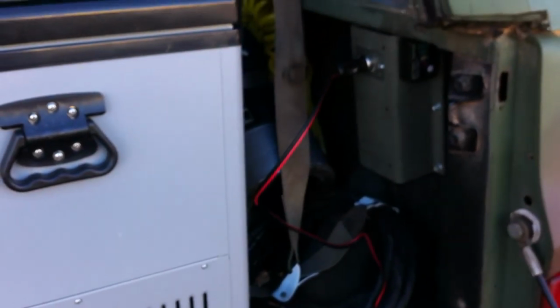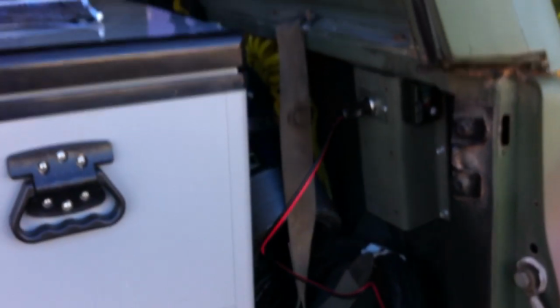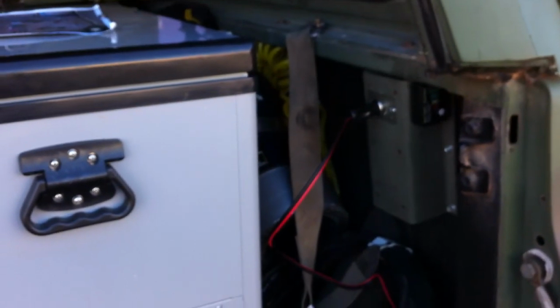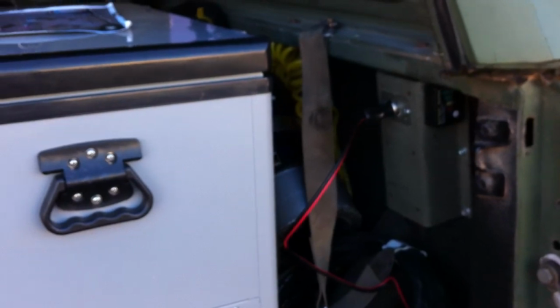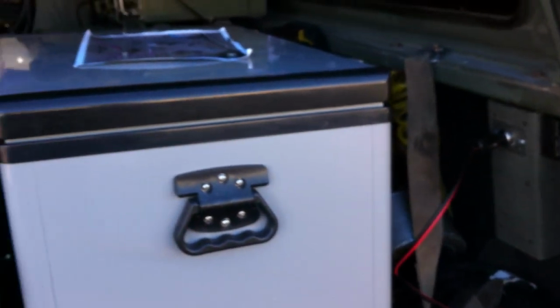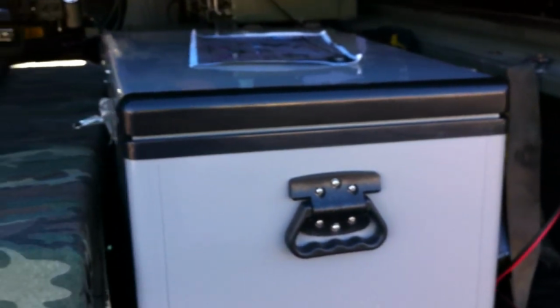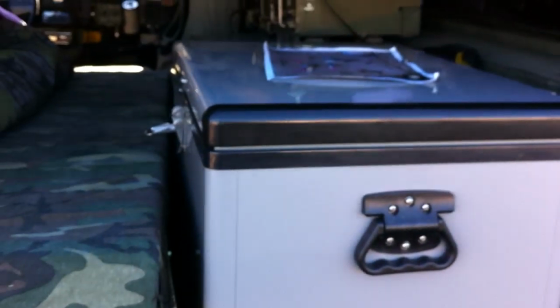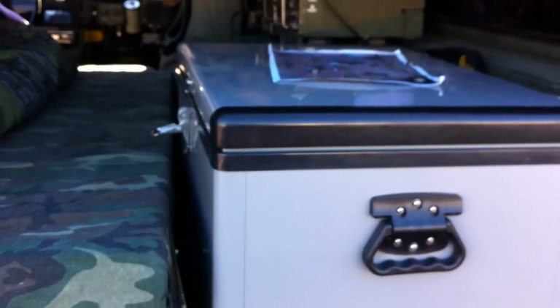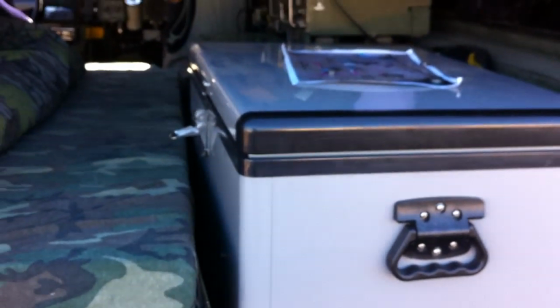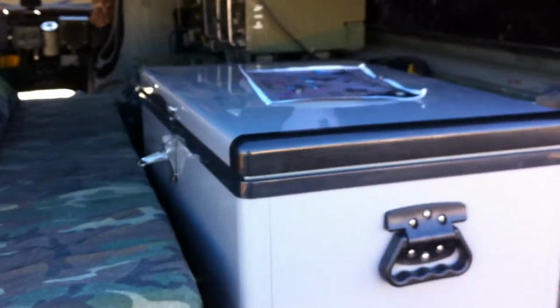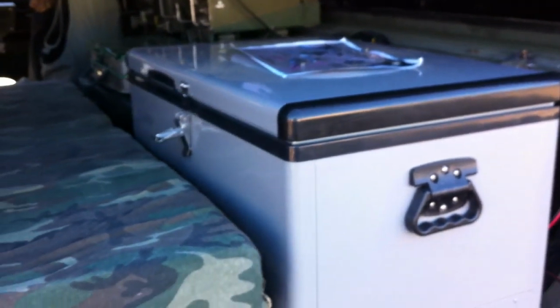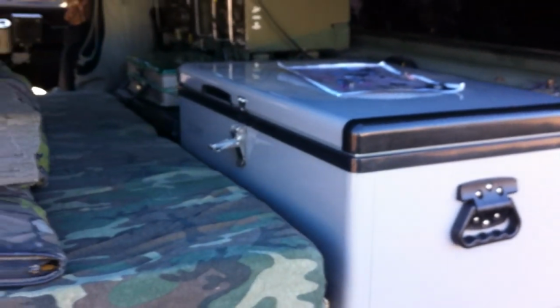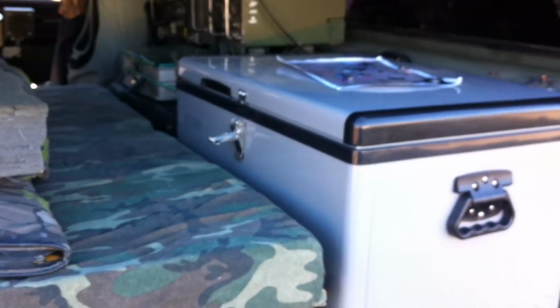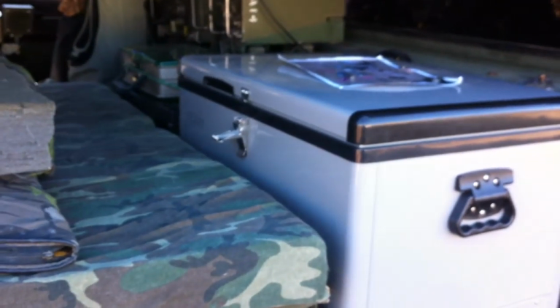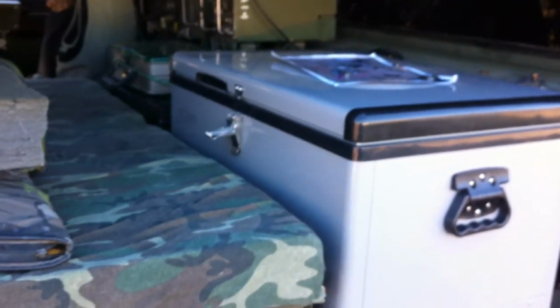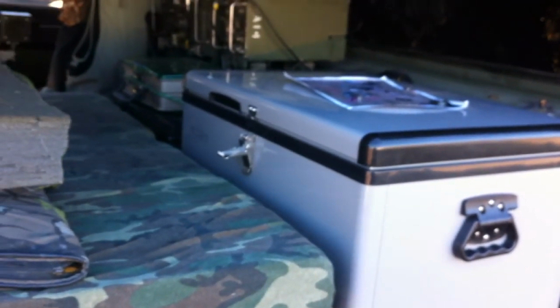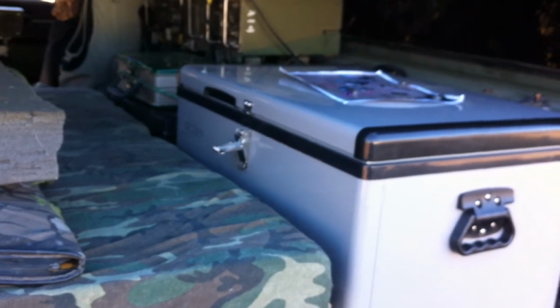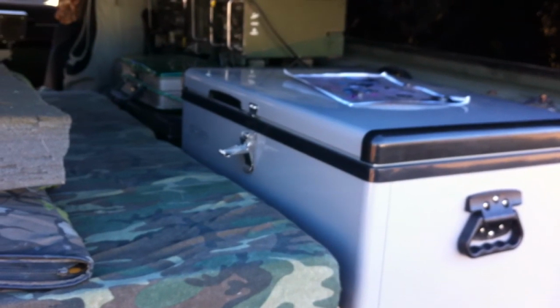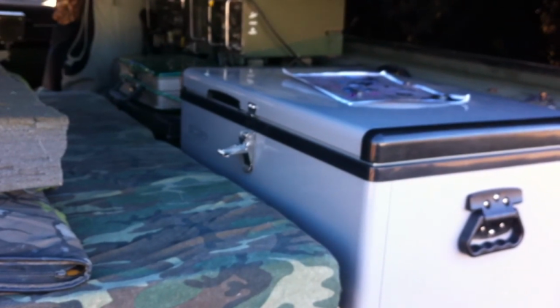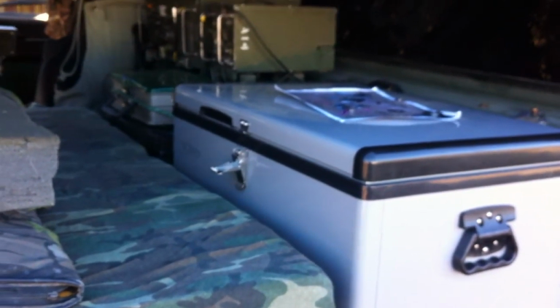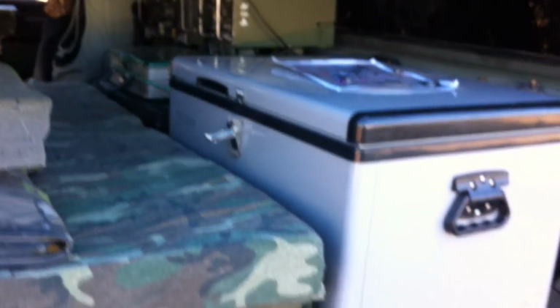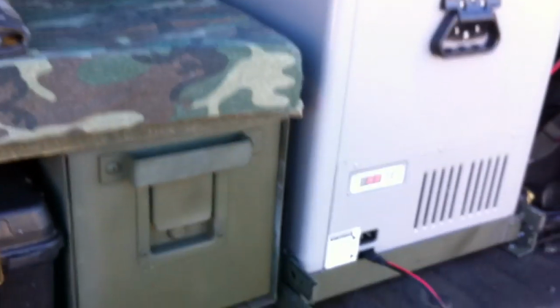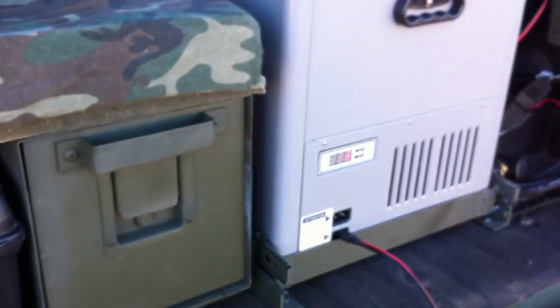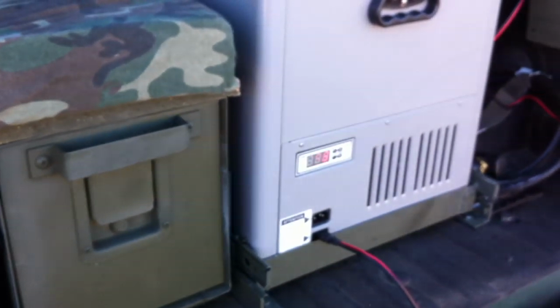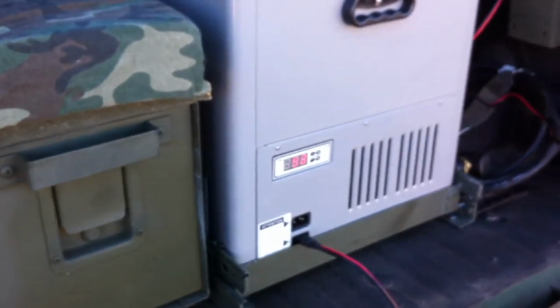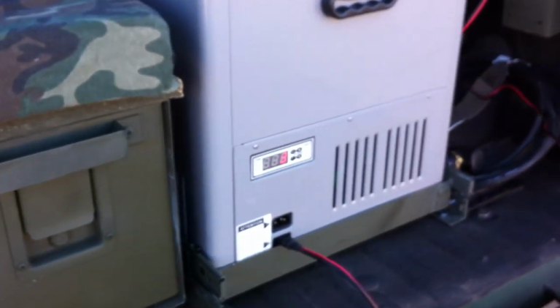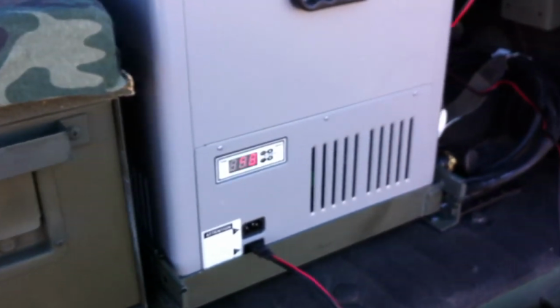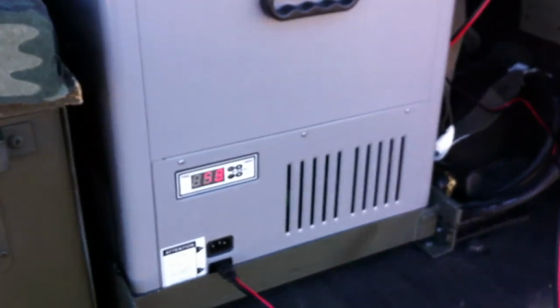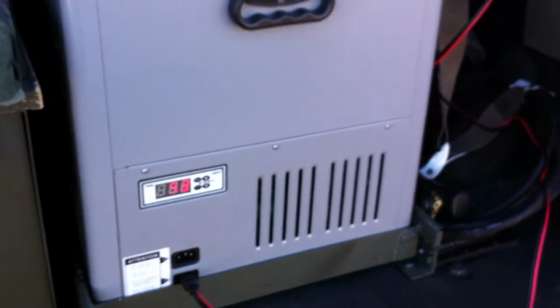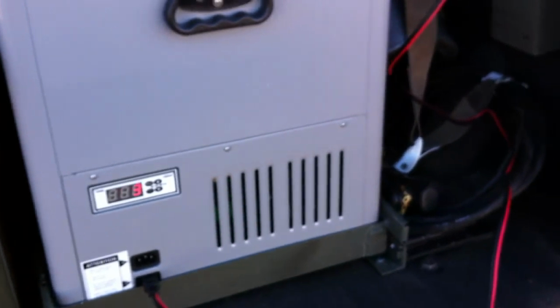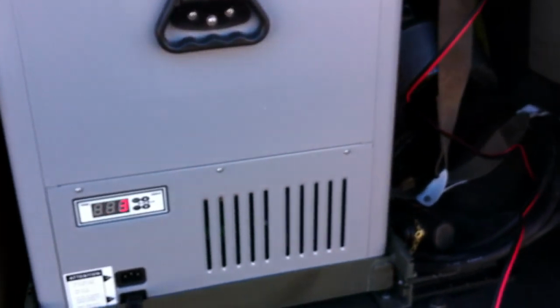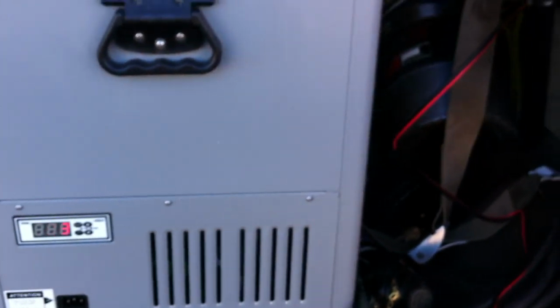I've got it plugged into my solar panel. I've had it running for about five or six days now and not an issue. The solar panel keeps up with it and there are no problems.